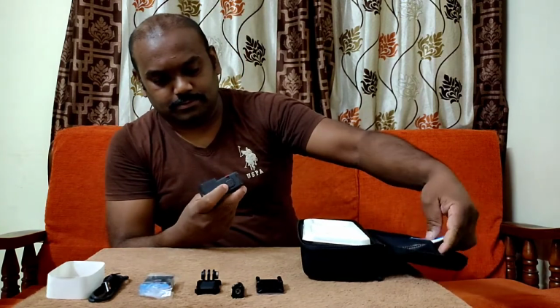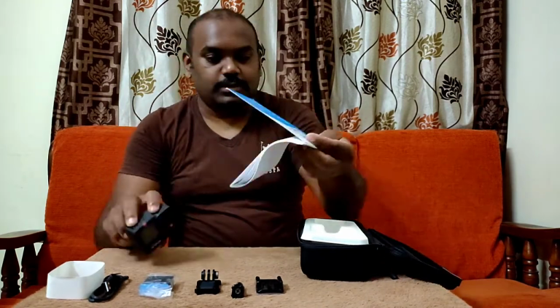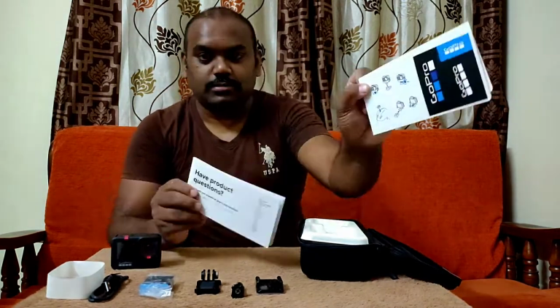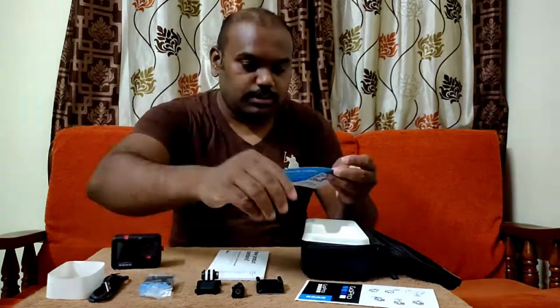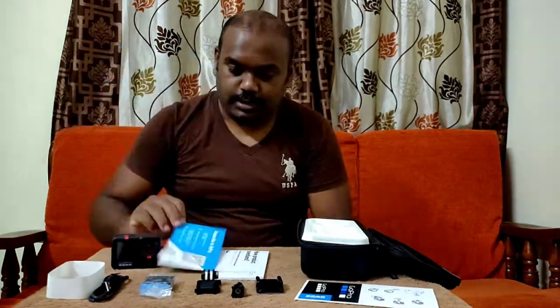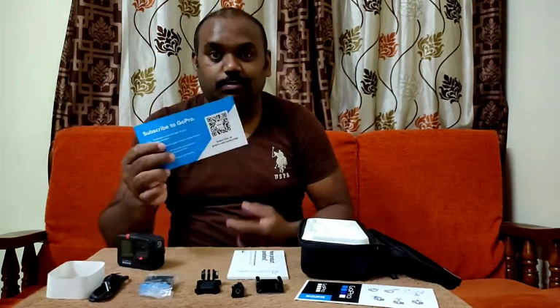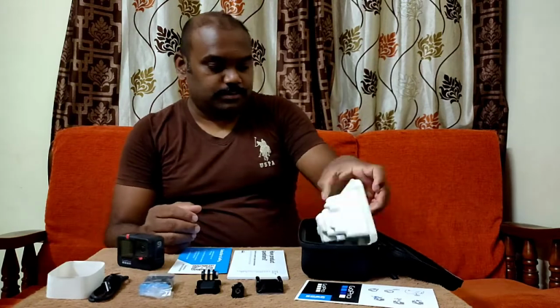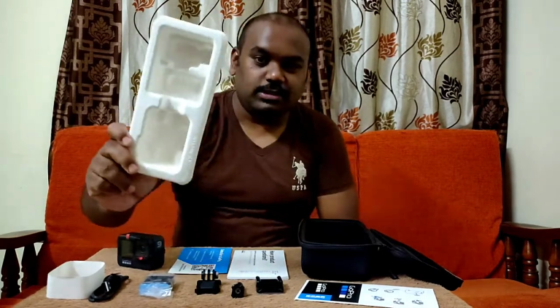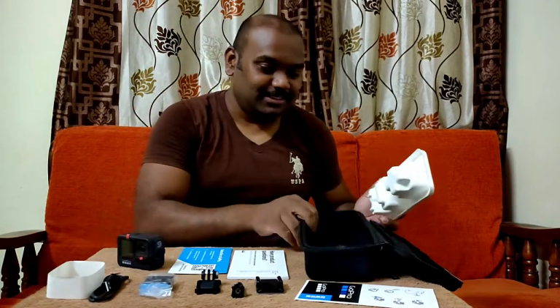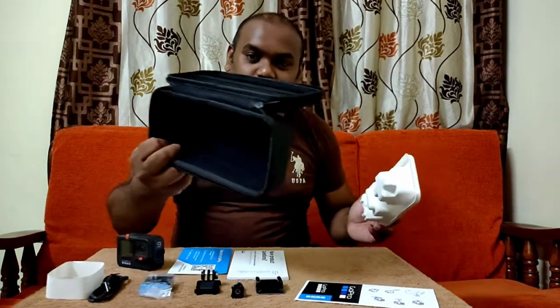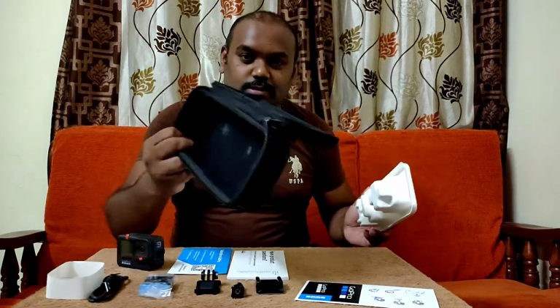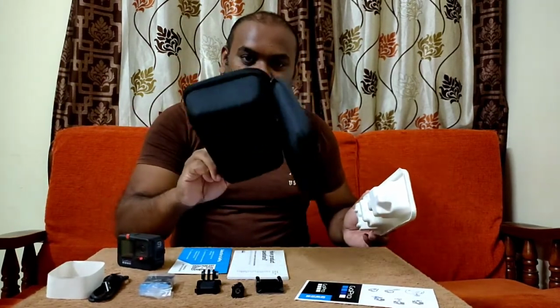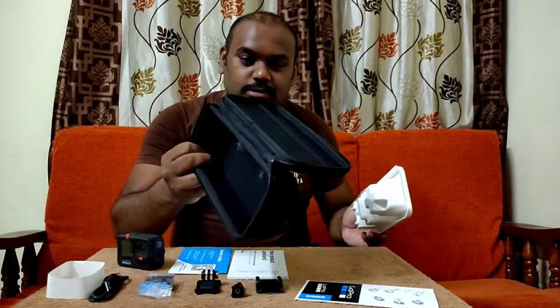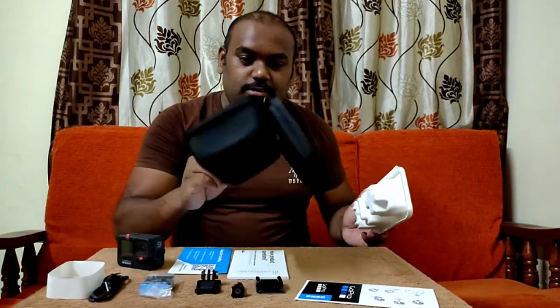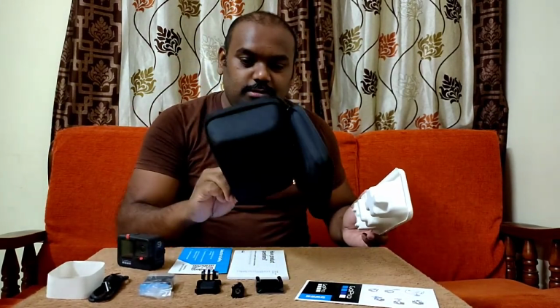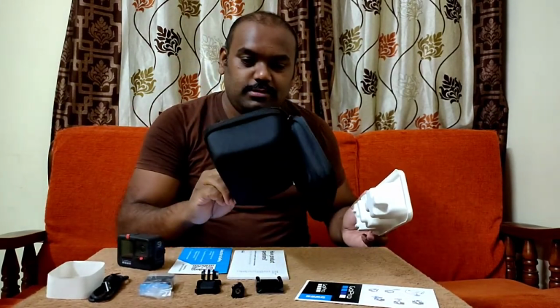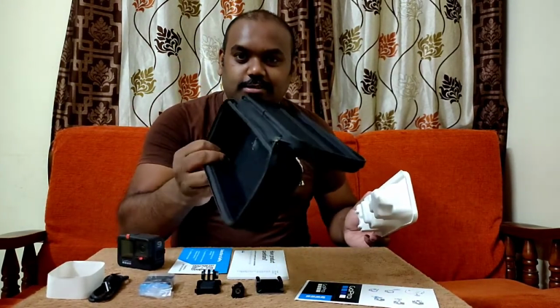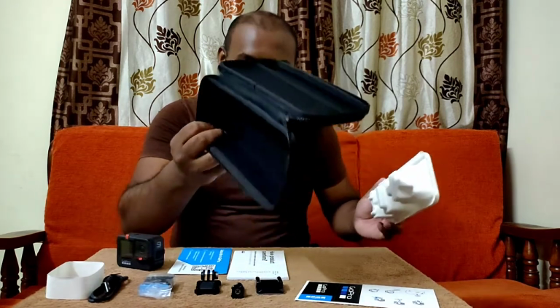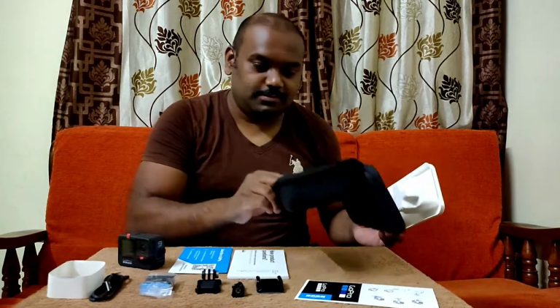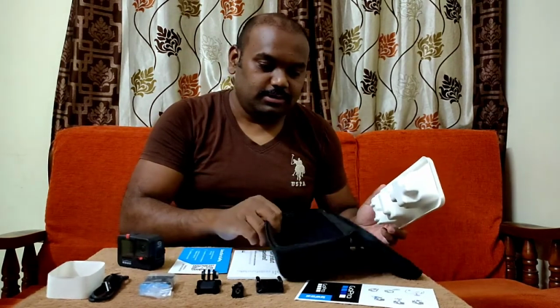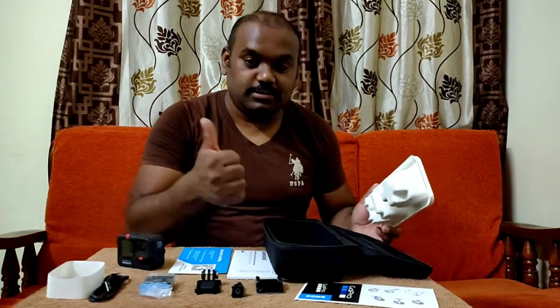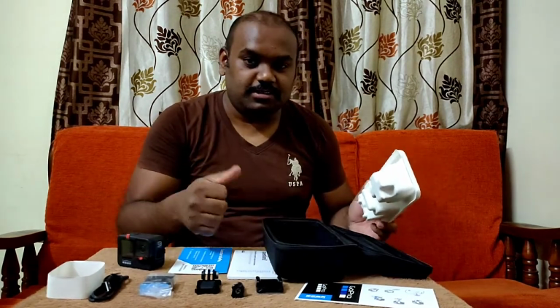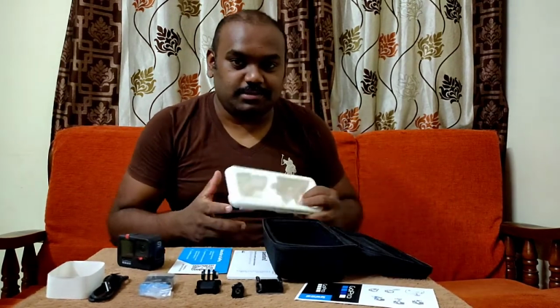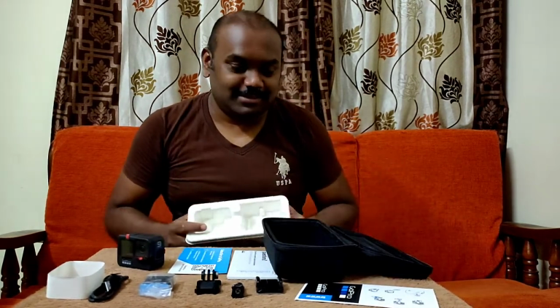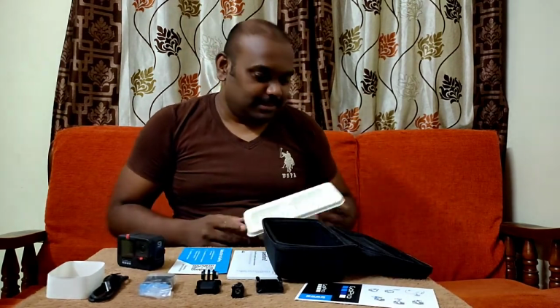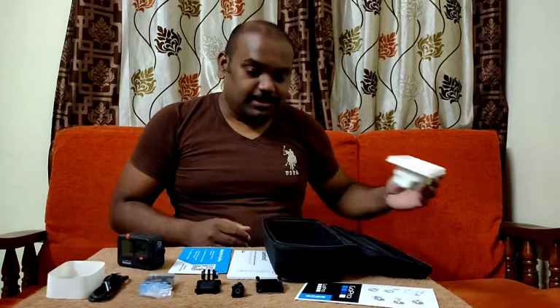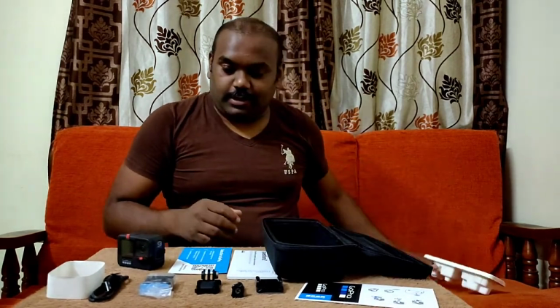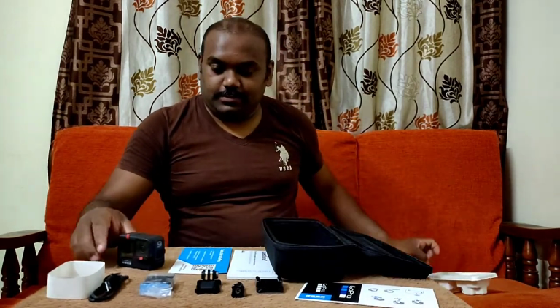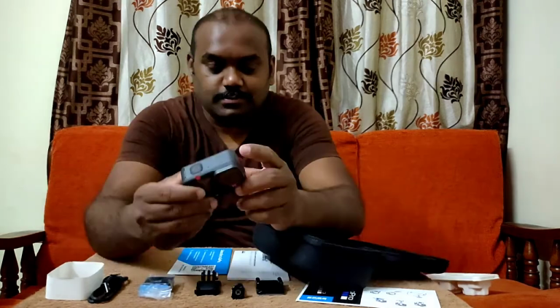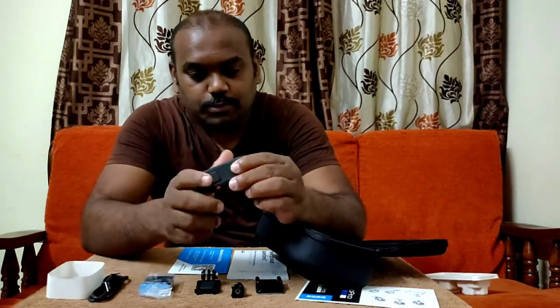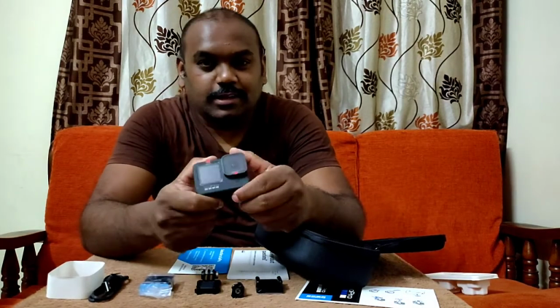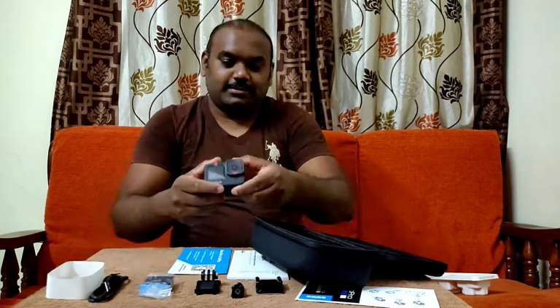We also have some papers, a GoPro sticker, and a reusable case — big thumbs up for that! Let's get a close-up shot.